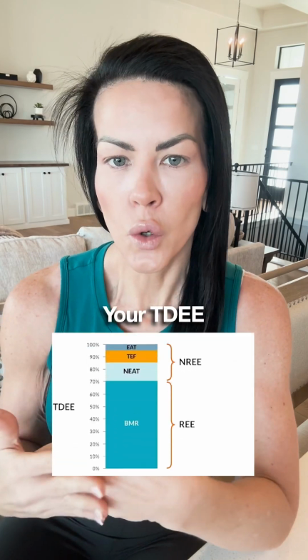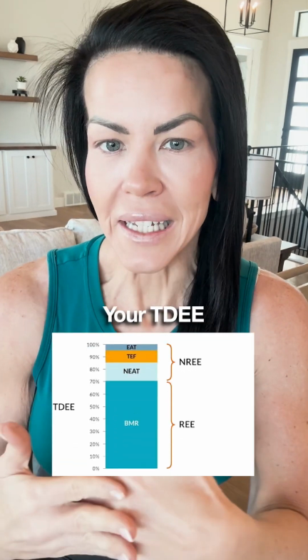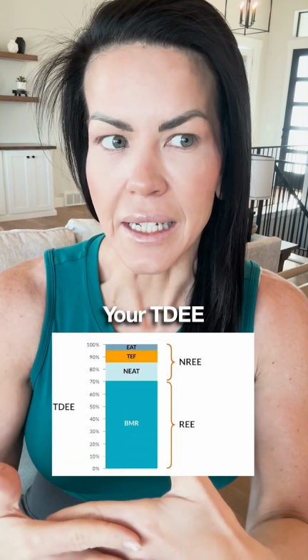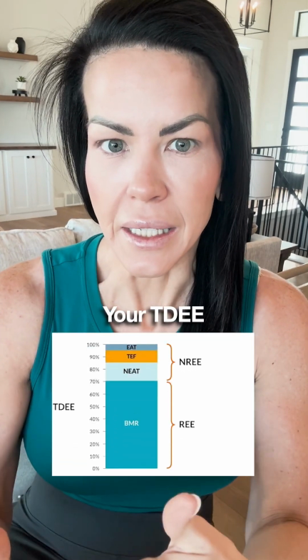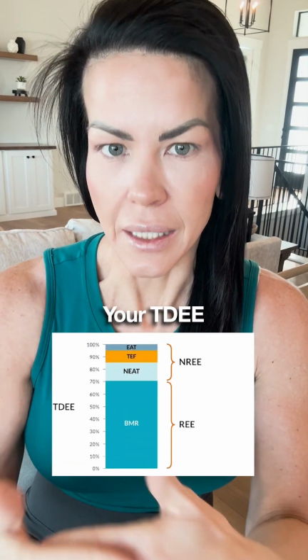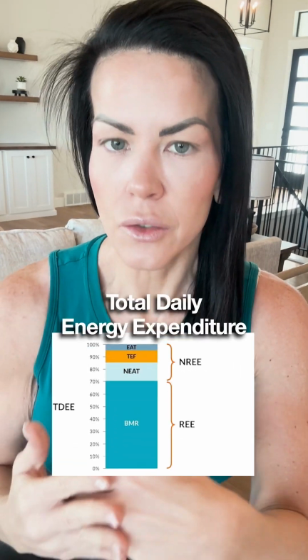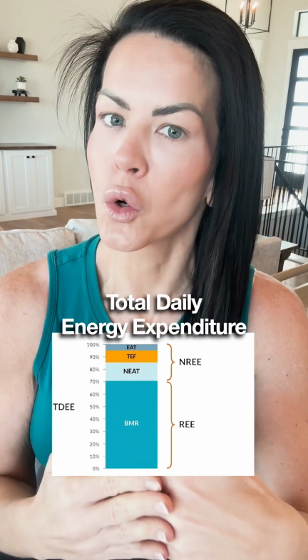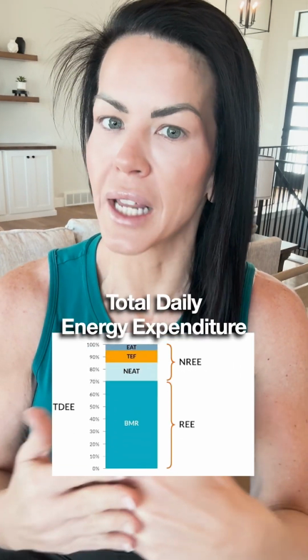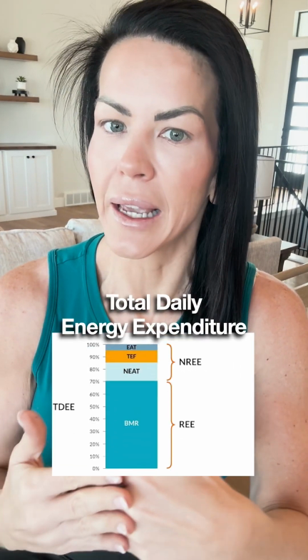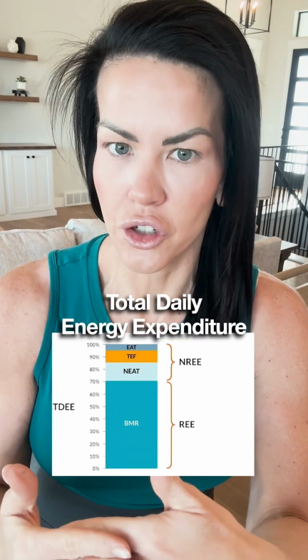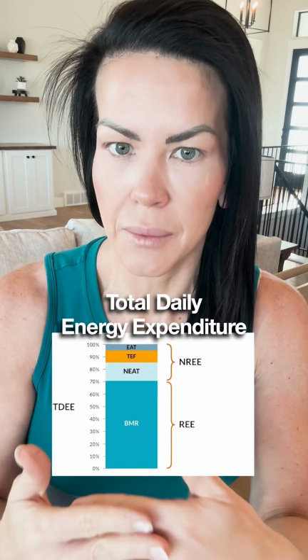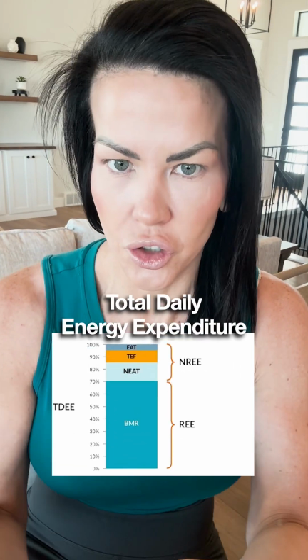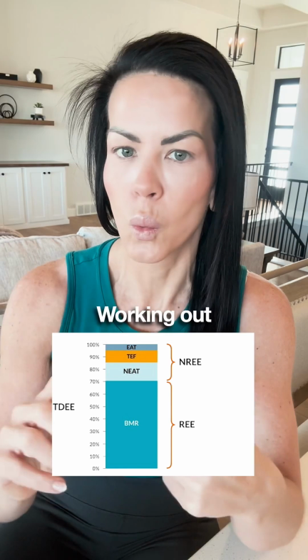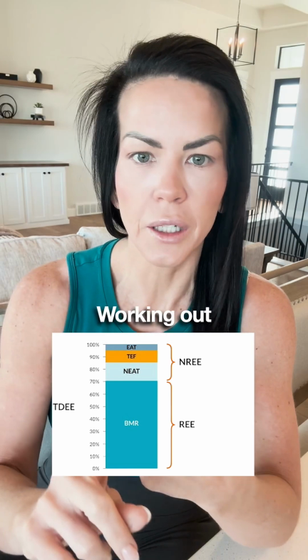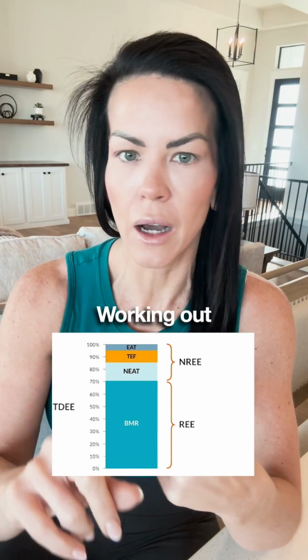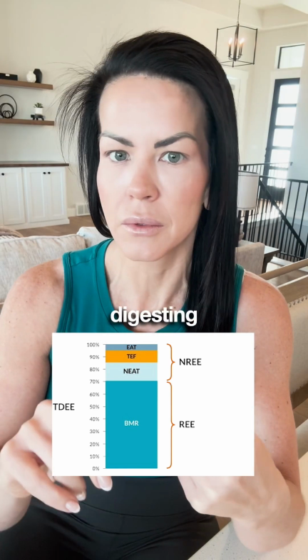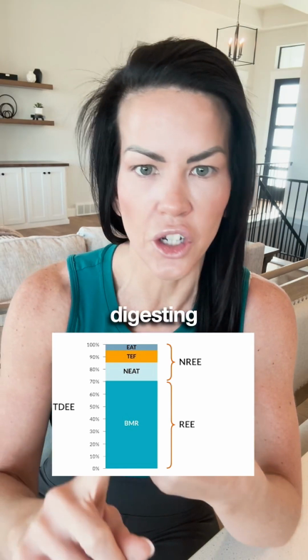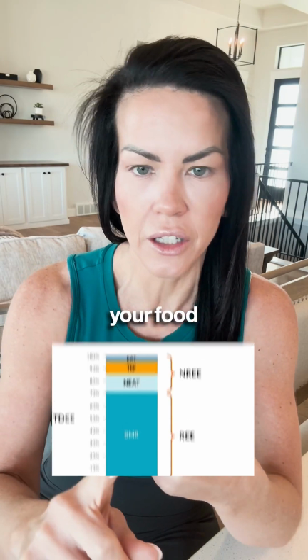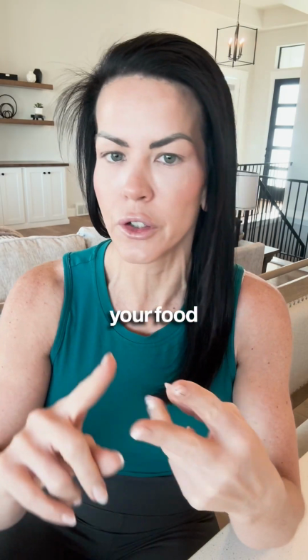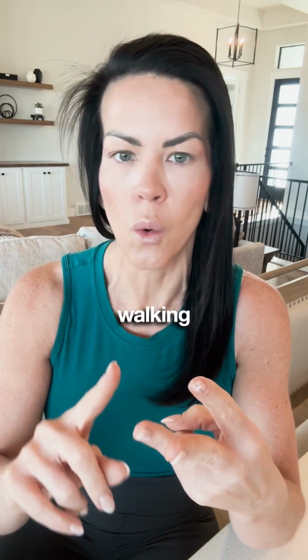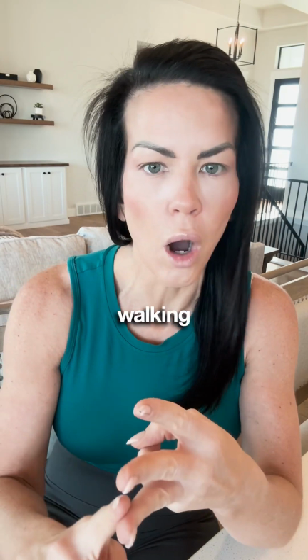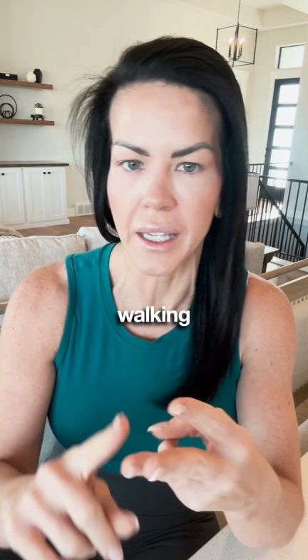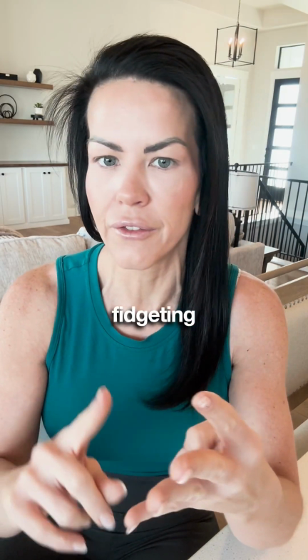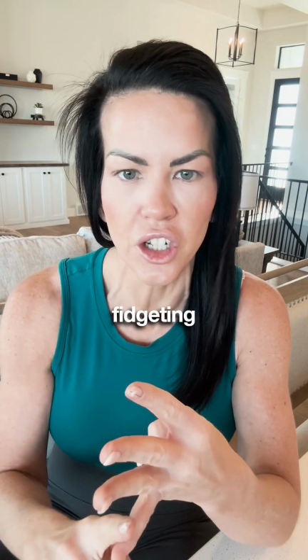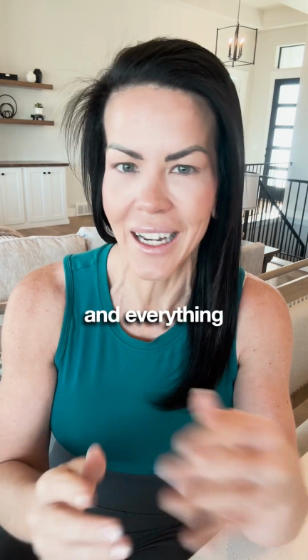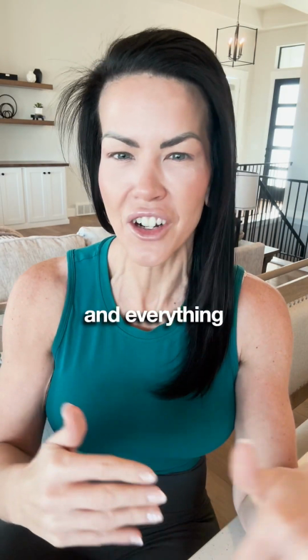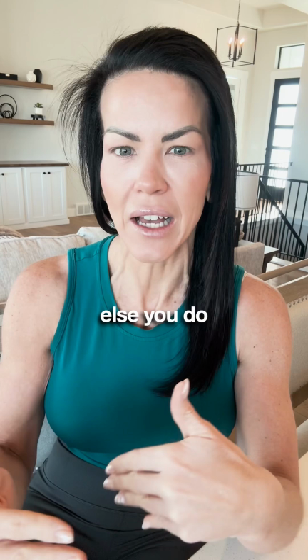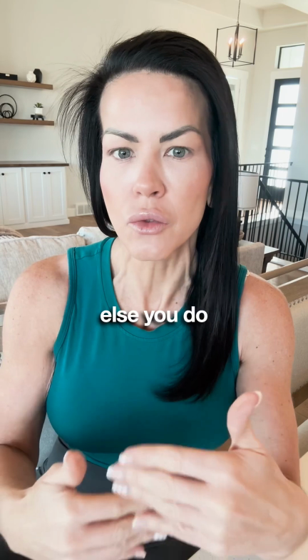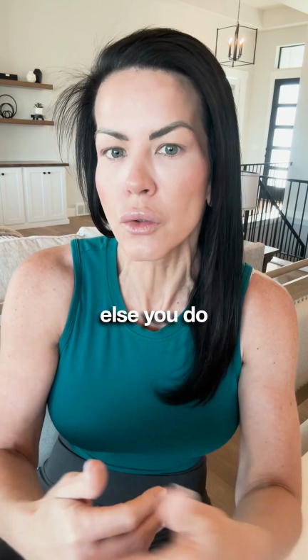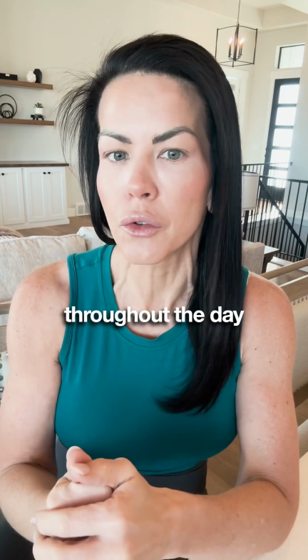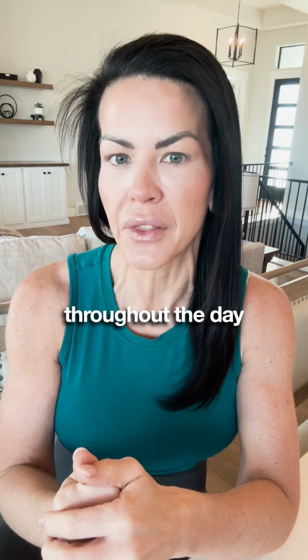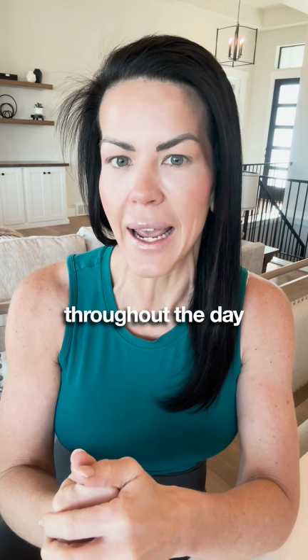Your TDEE — total daily energy expenditure — includes working out, digesting your food, walking, fidgeting, and everything else you do throughout the day.